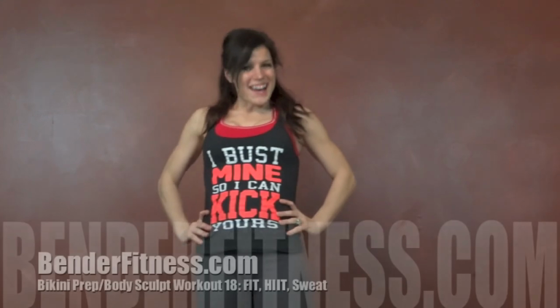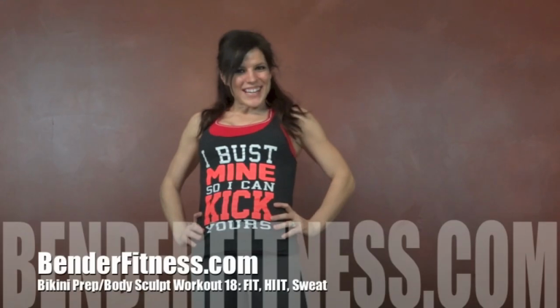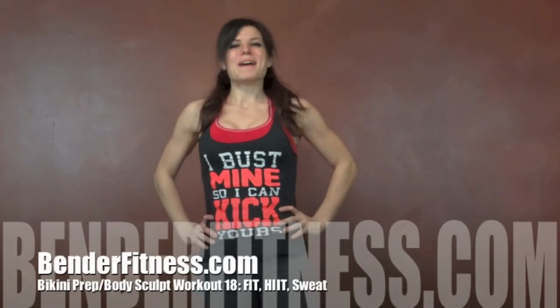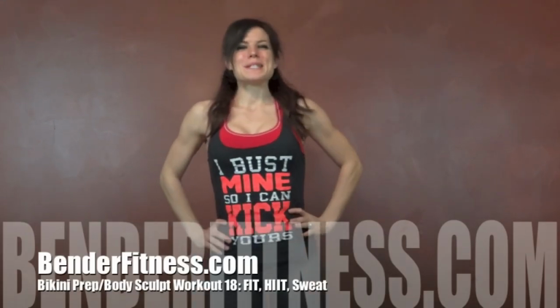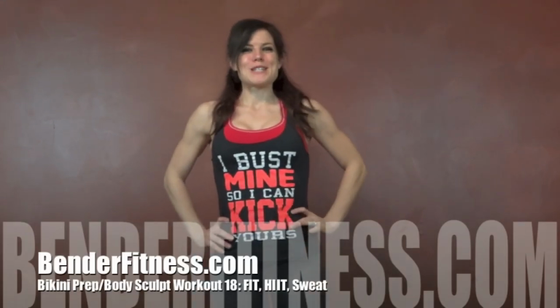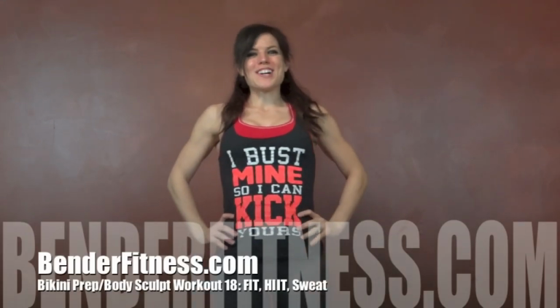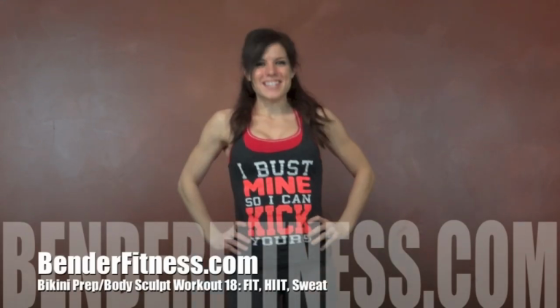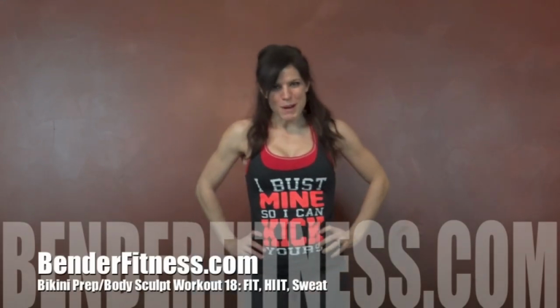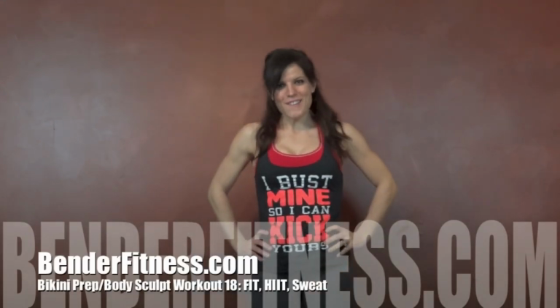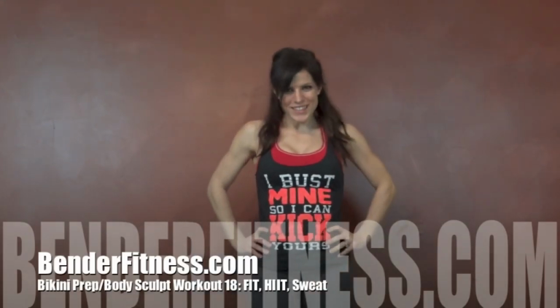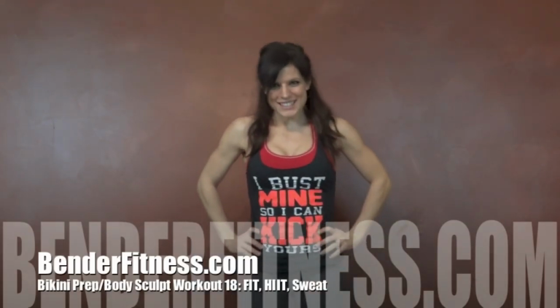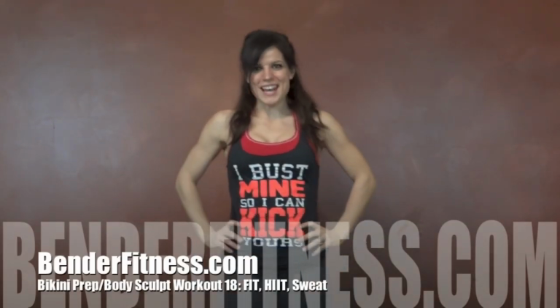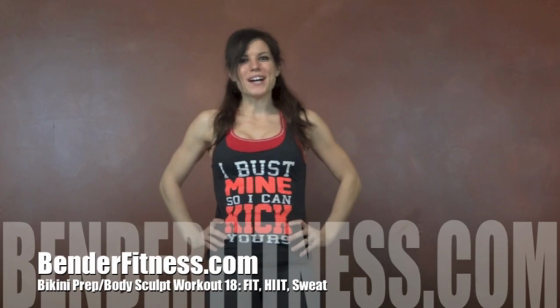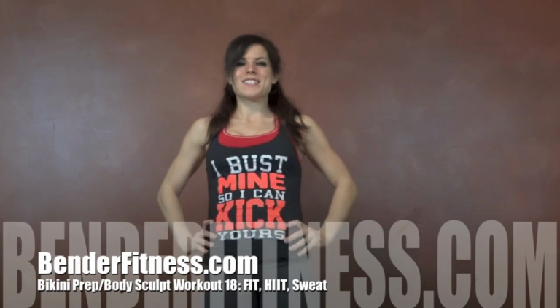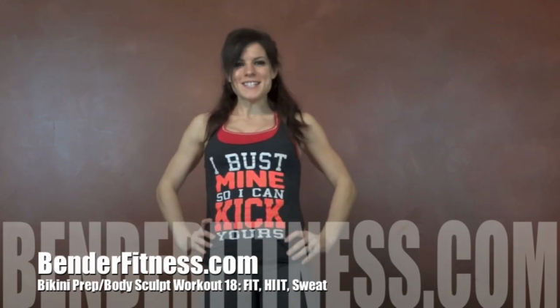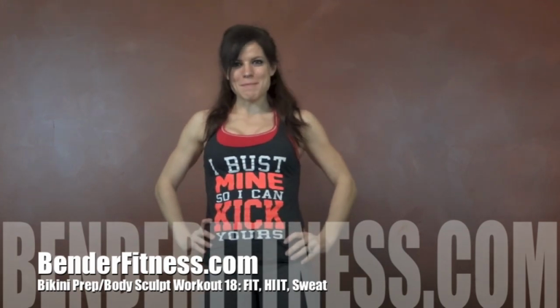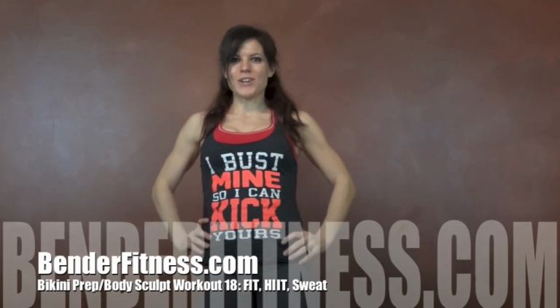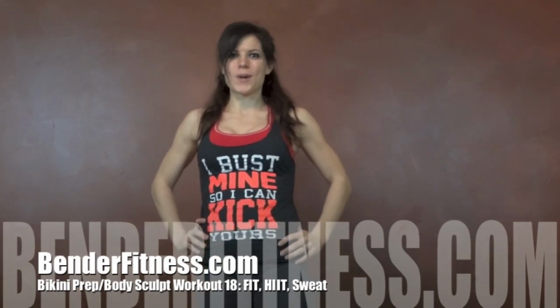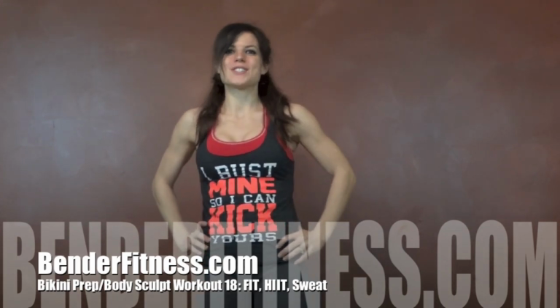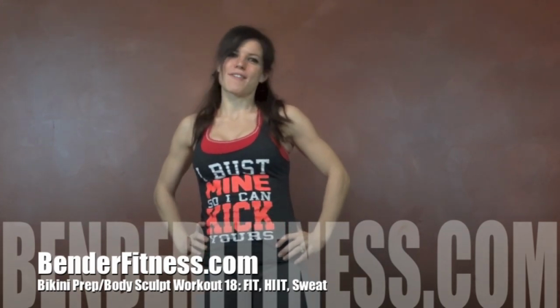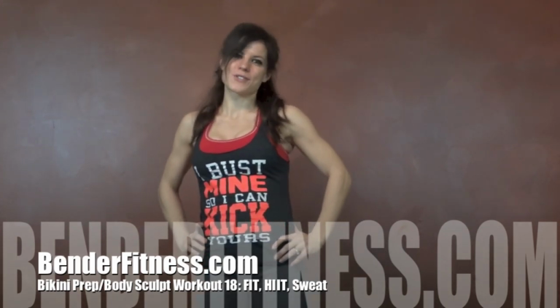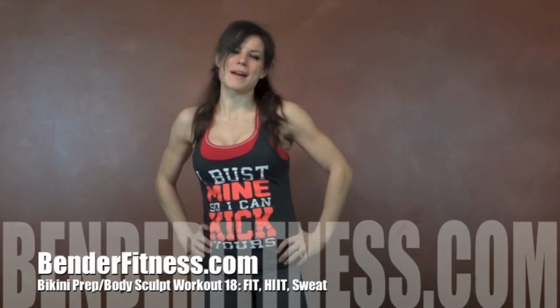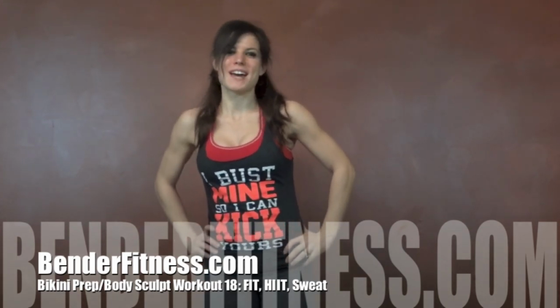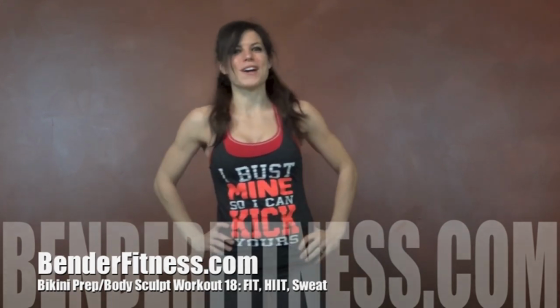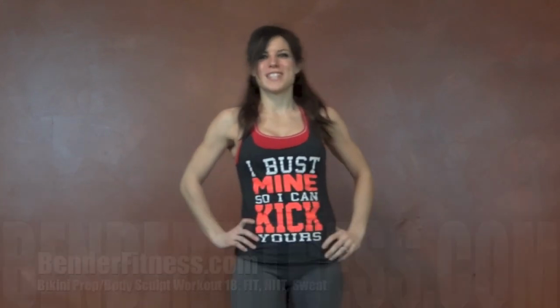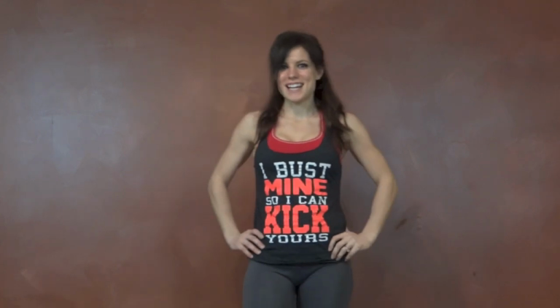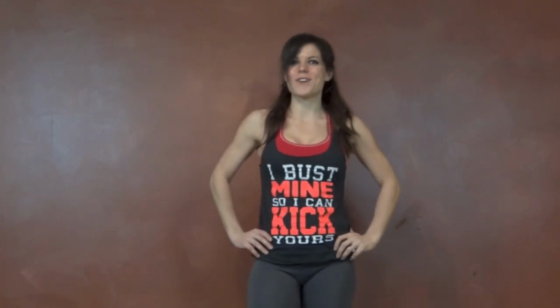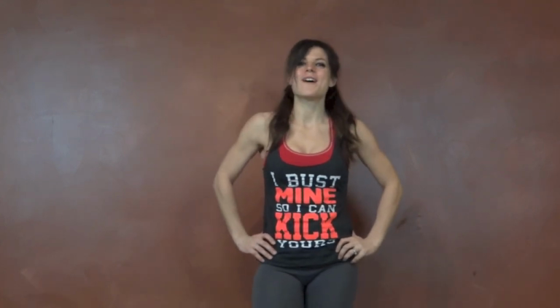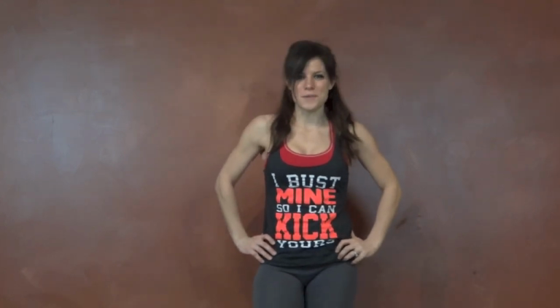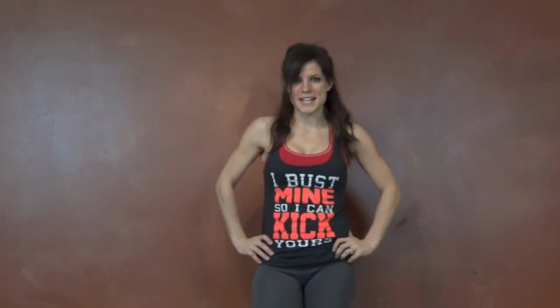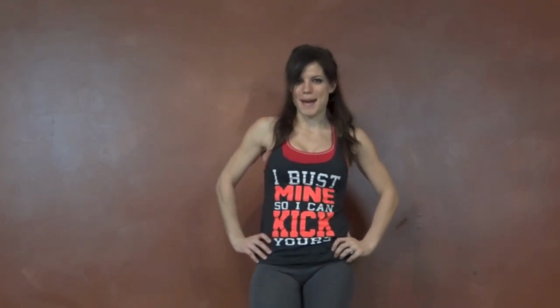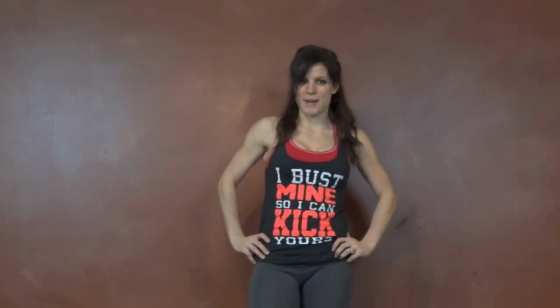Hi everybody, my name is Melissa Bender and this is my workout for the day. Today's workout is a 16 minute interval workout. I have my interval timer set for rounds of 10 seconds of rest, 50 seconds max reps.